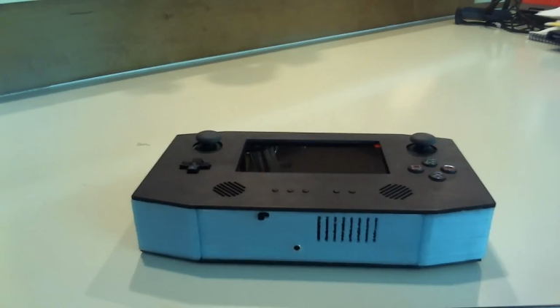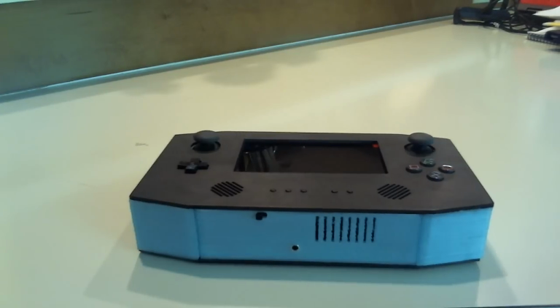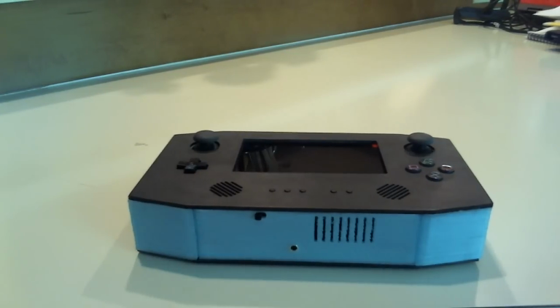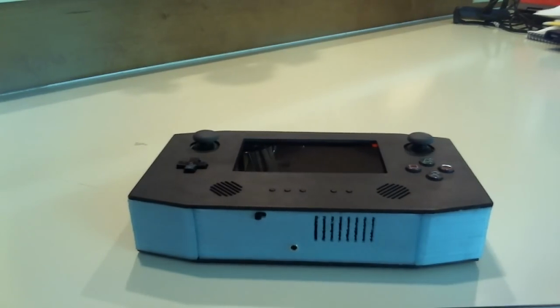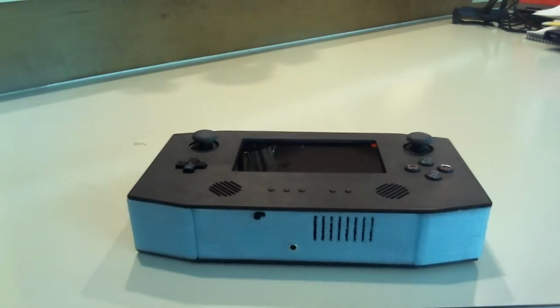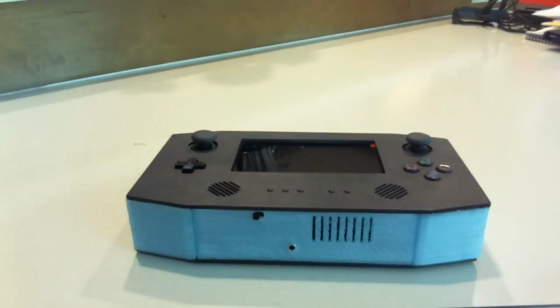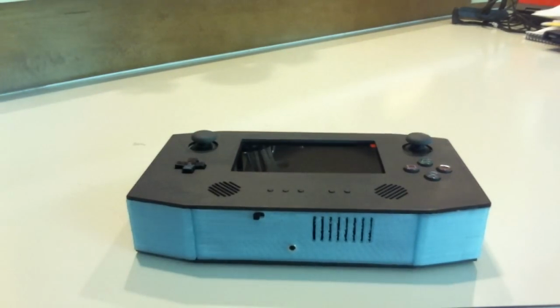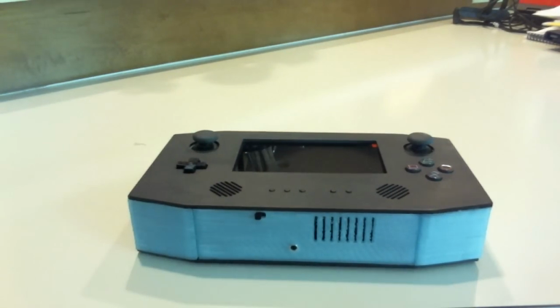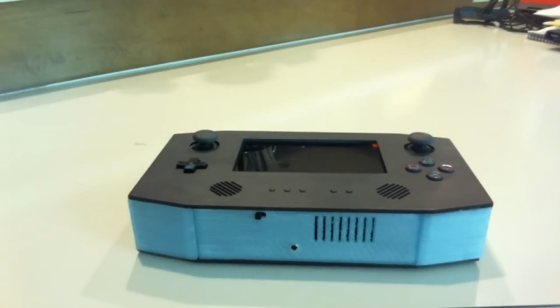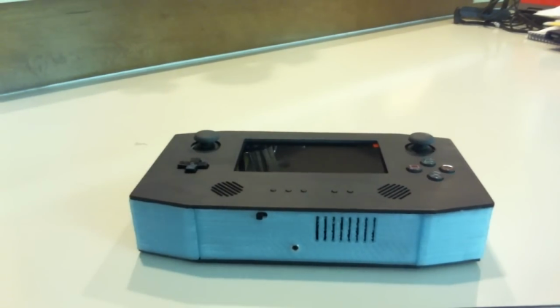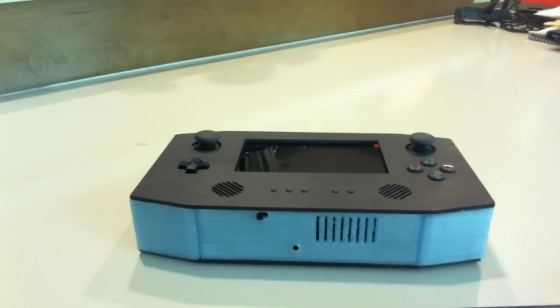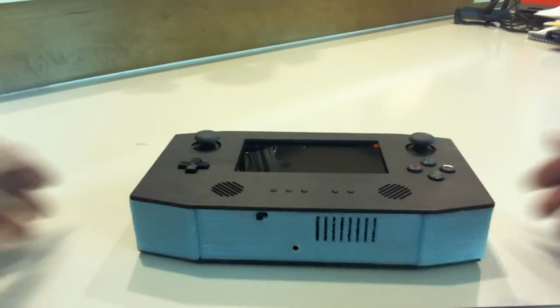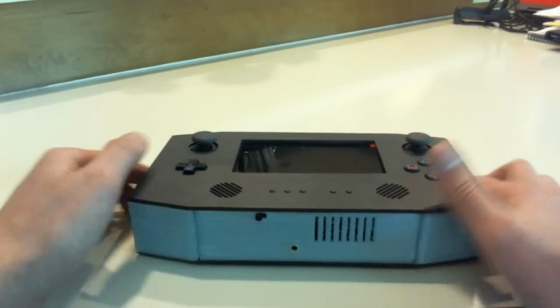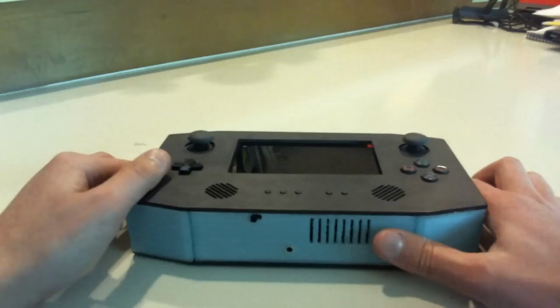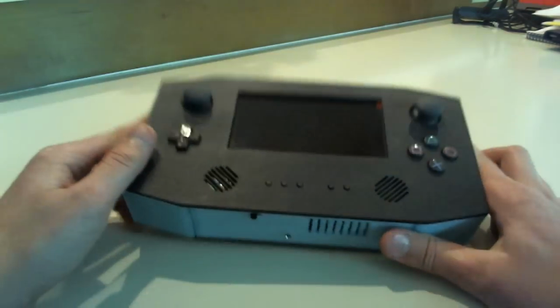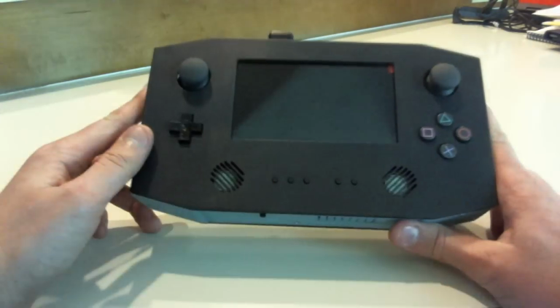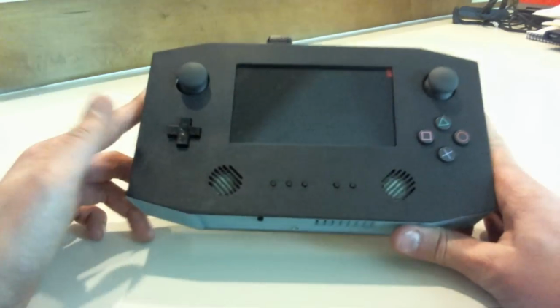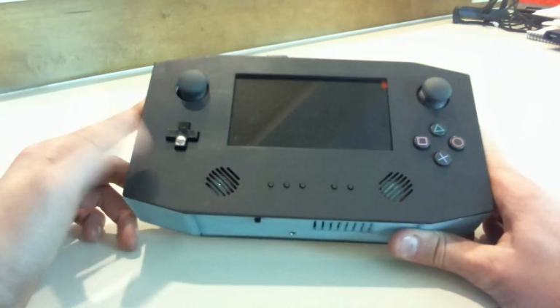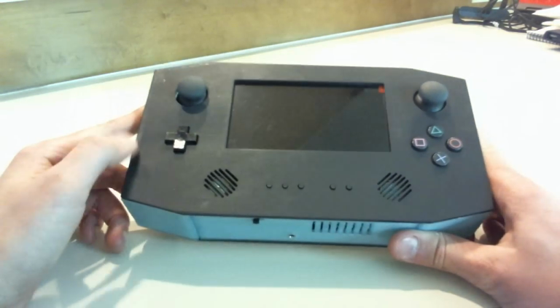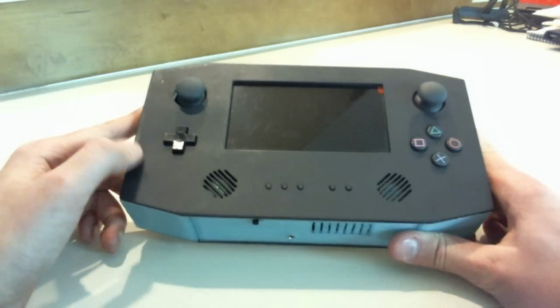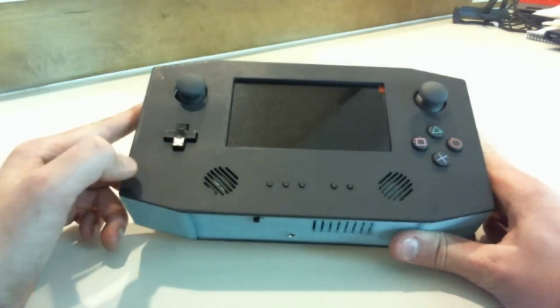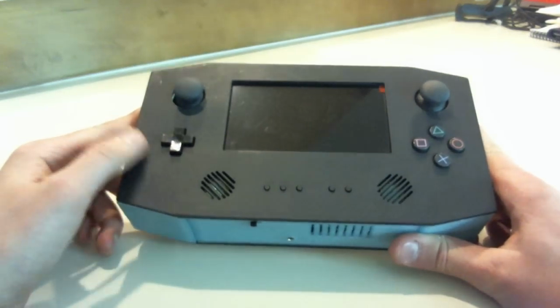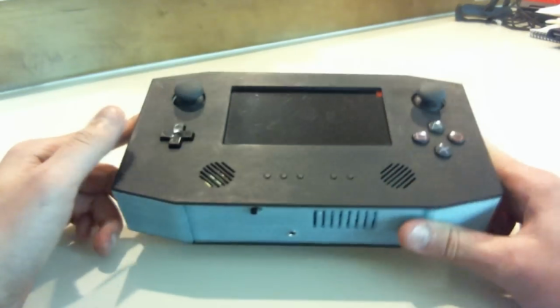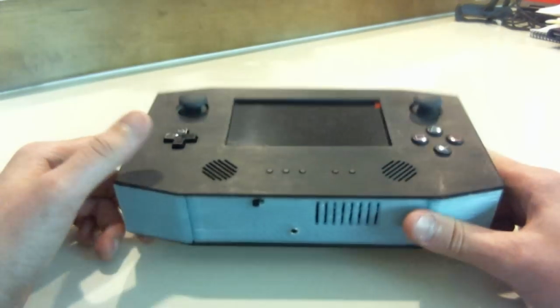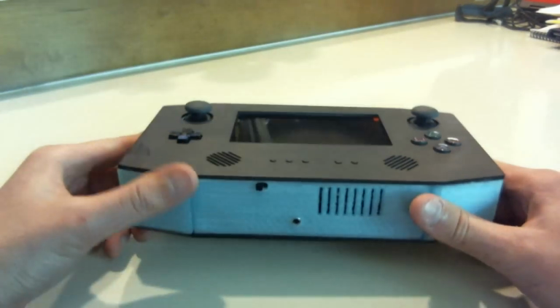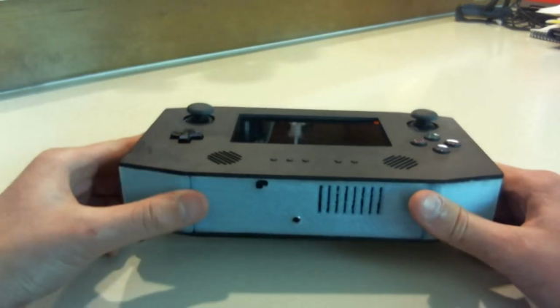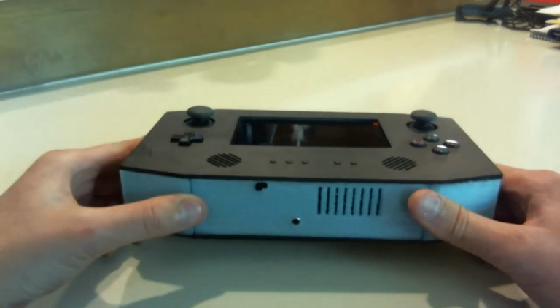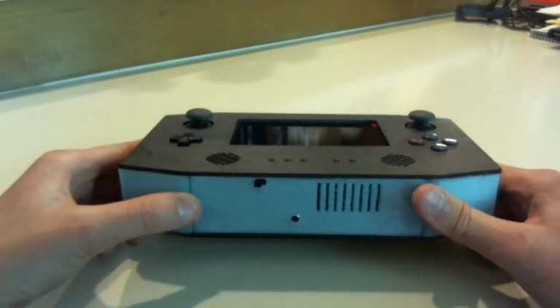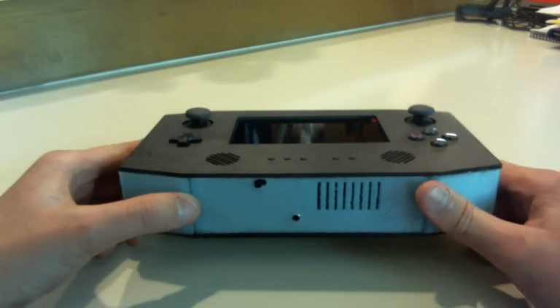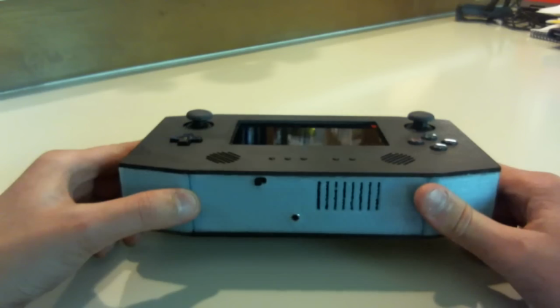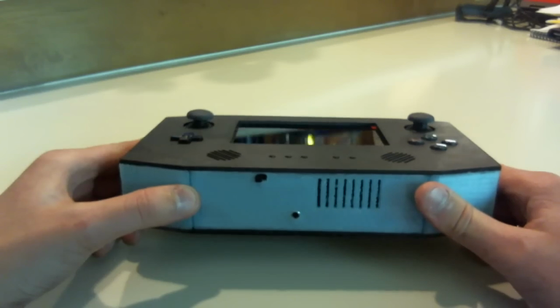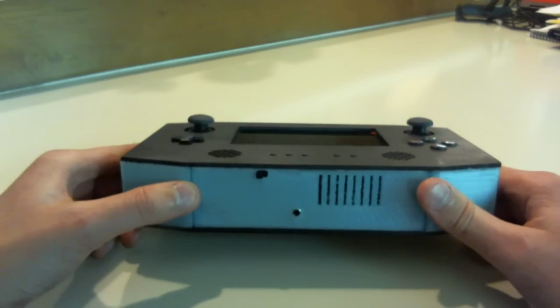Hey guys, this is Gman. Today I want to show you my newest PlayStation 2 portable. And this one is special because this is the first portable I made using my 3D printer.